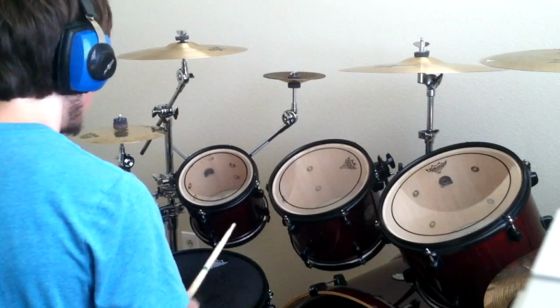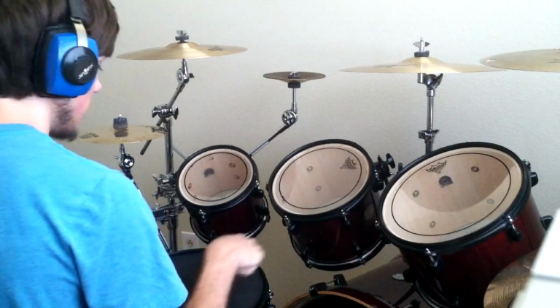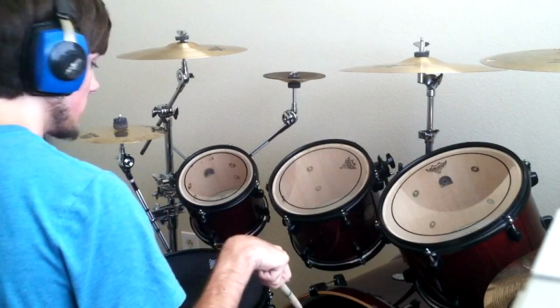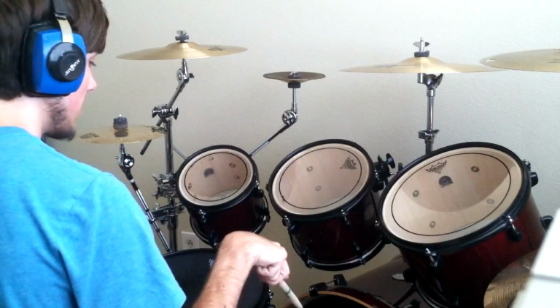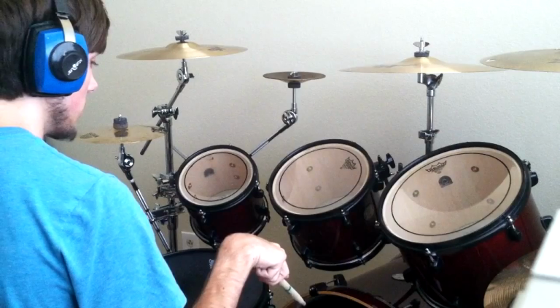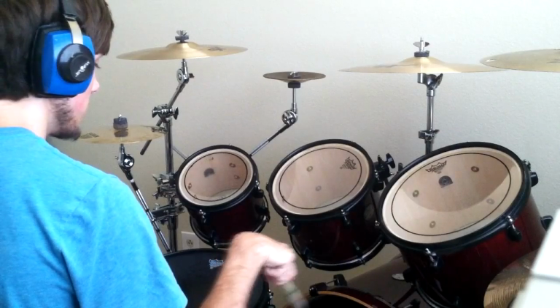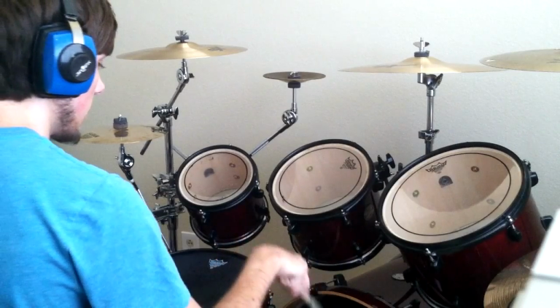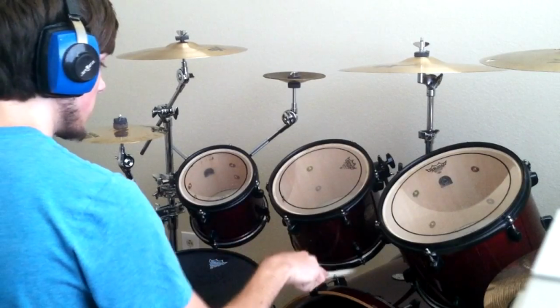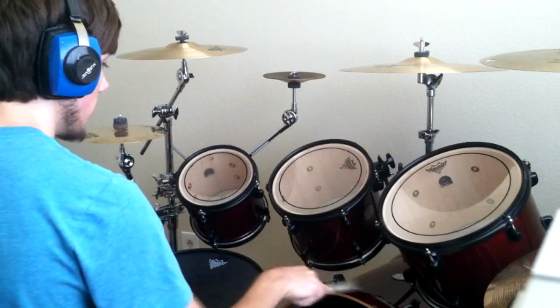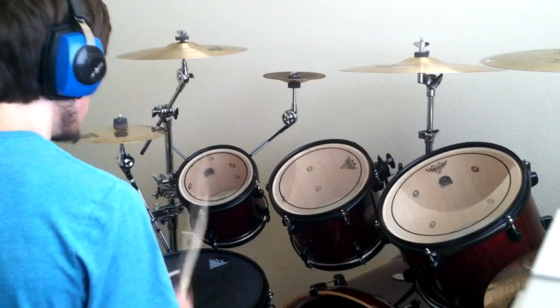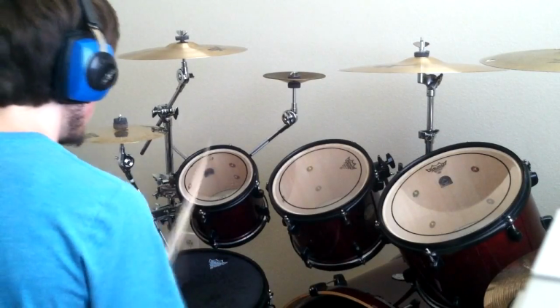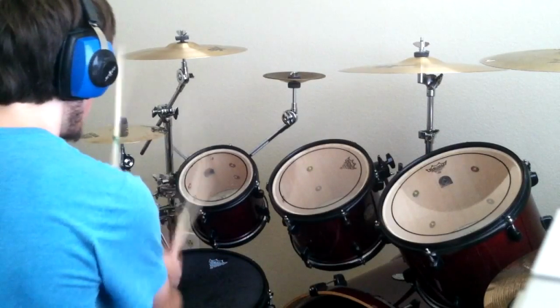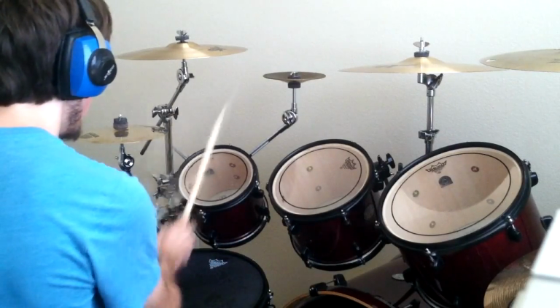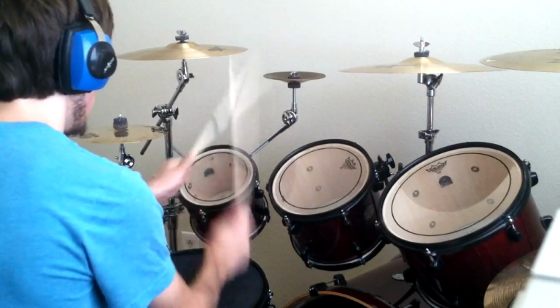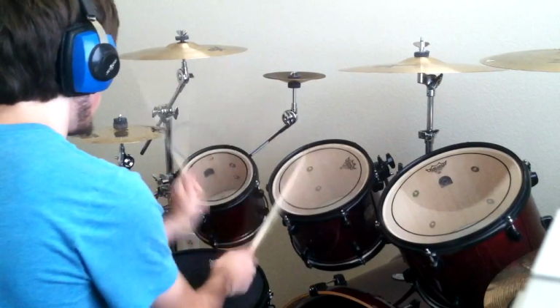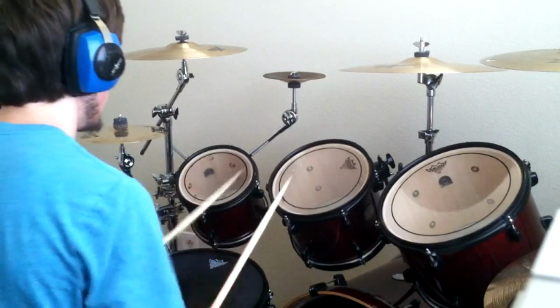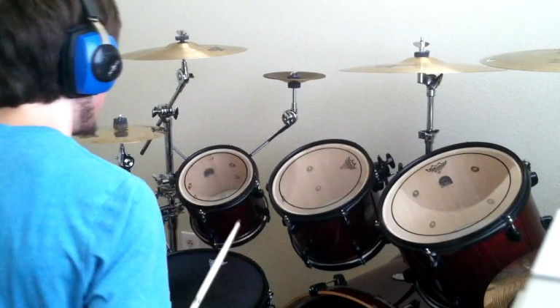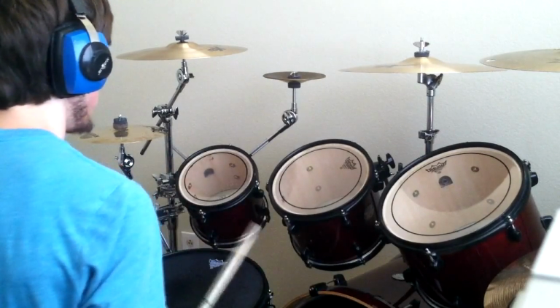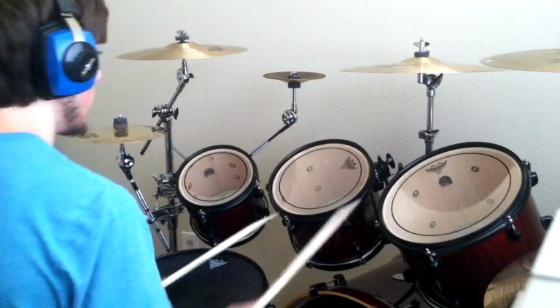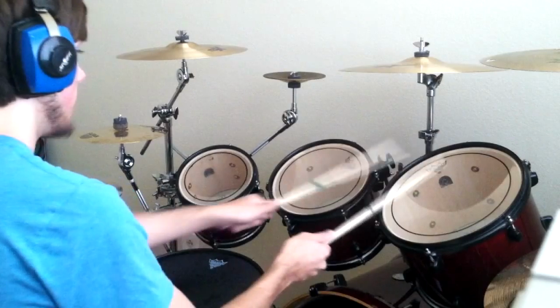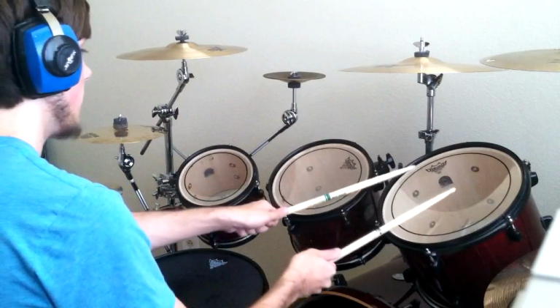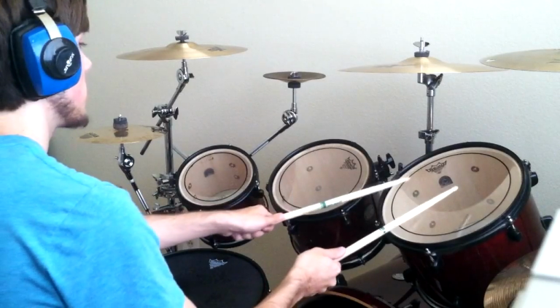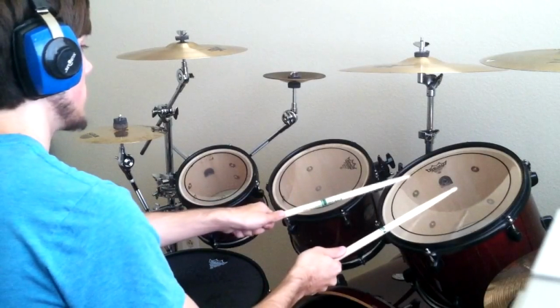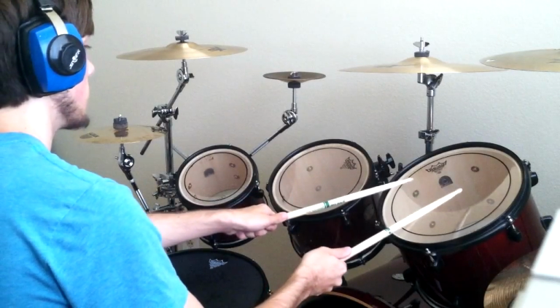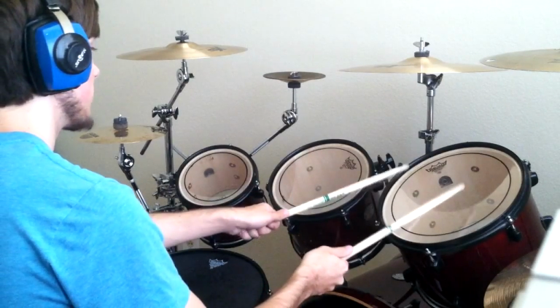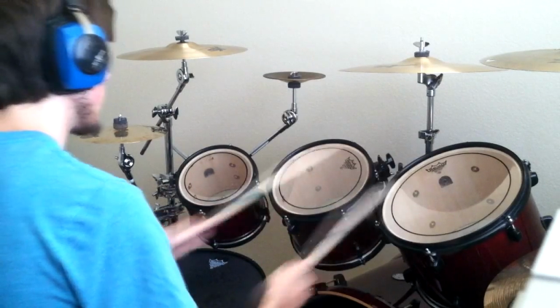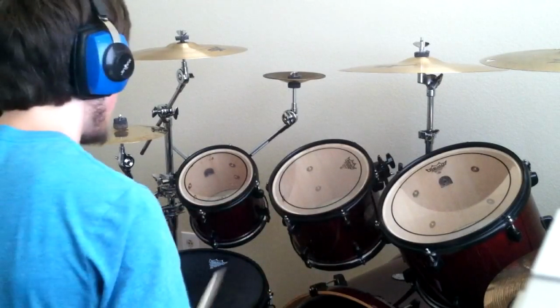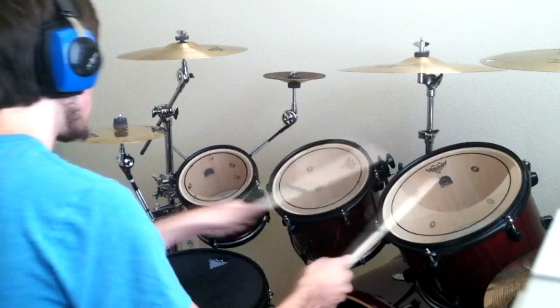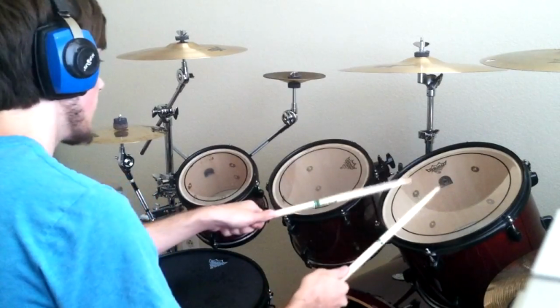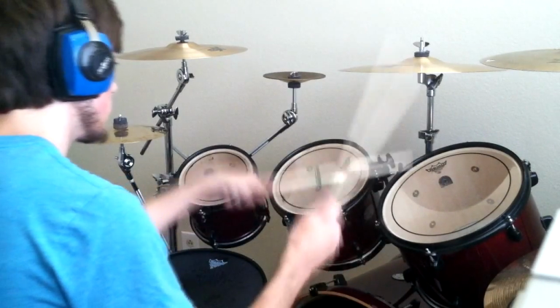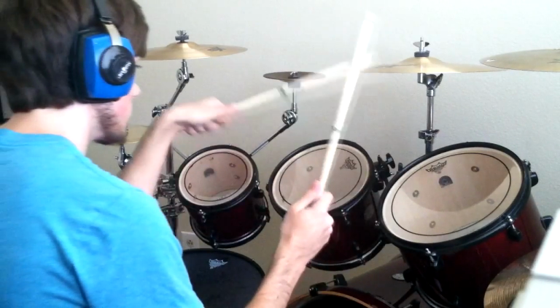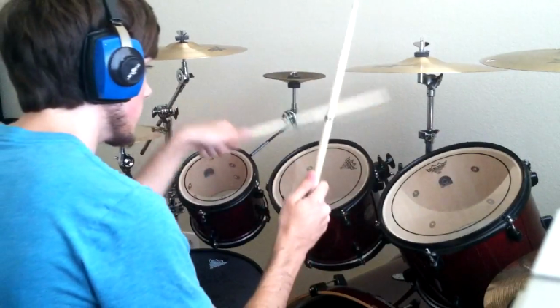I mean, it's just playing through the — it's playing off the kick drum. And for the last one, he kind of brings the technique back from the snare, where he's just doing two again.